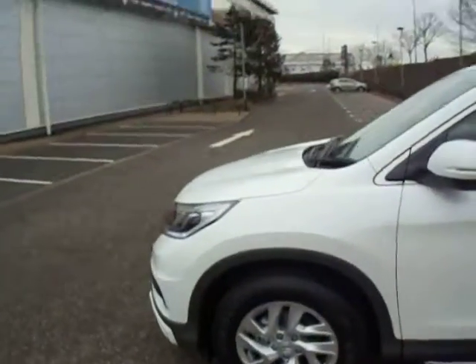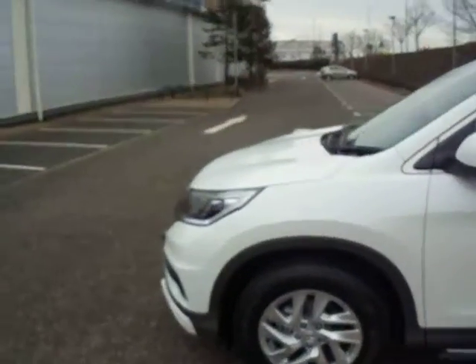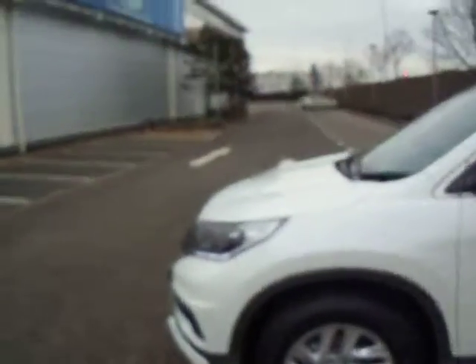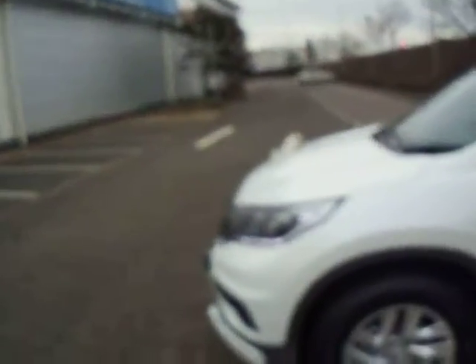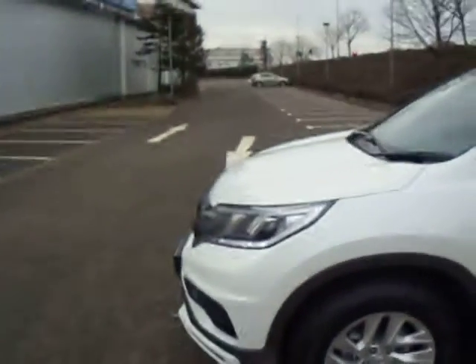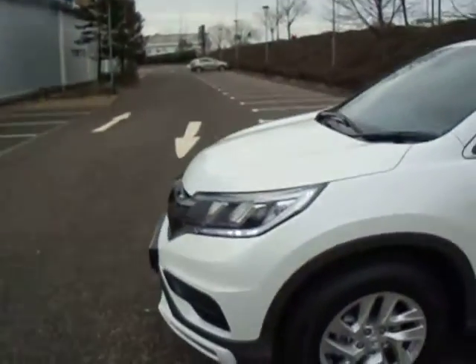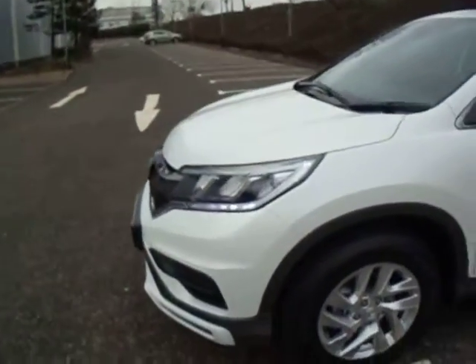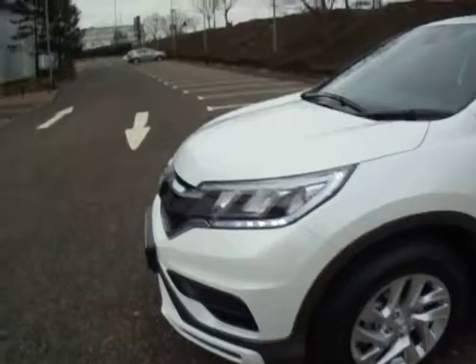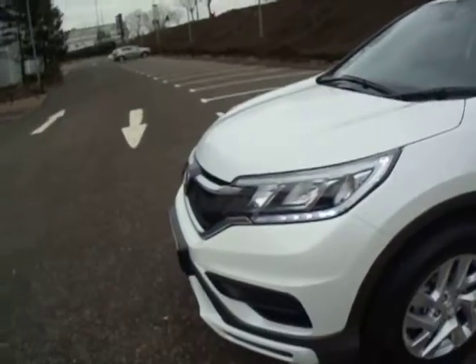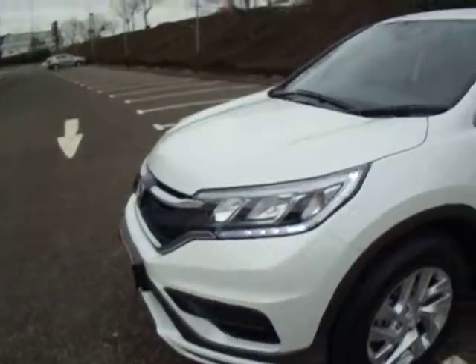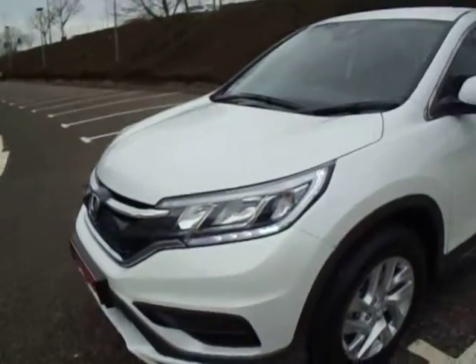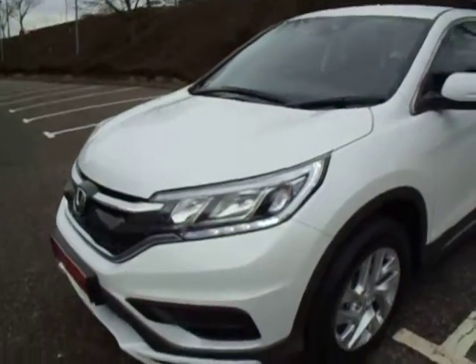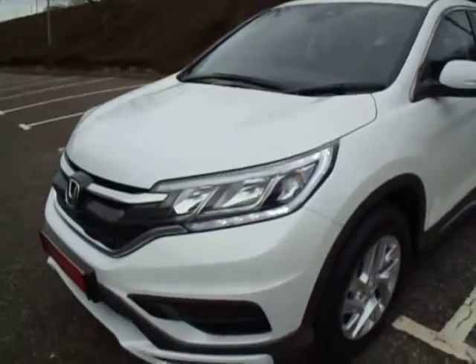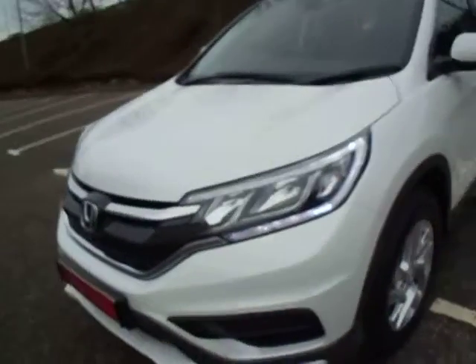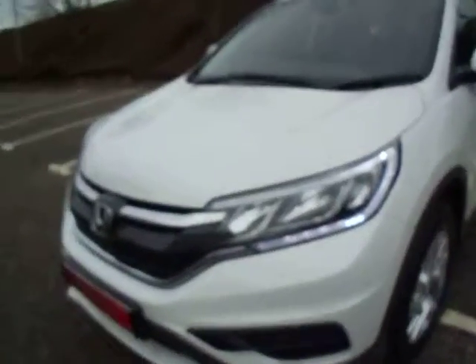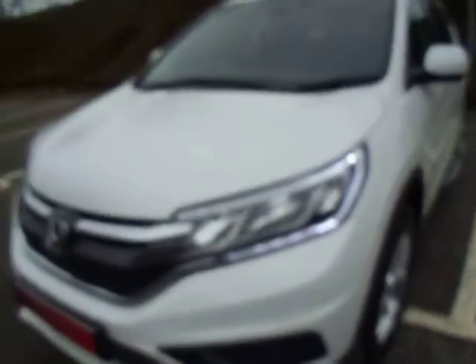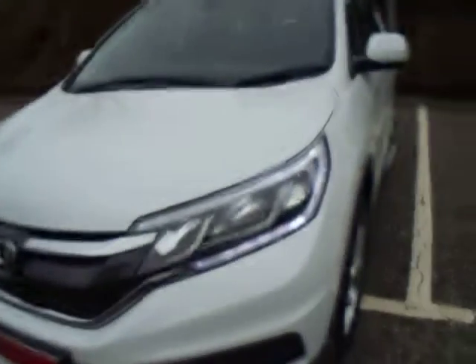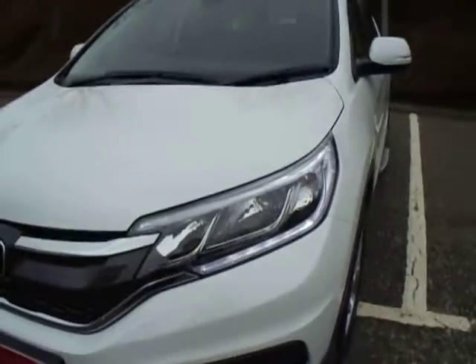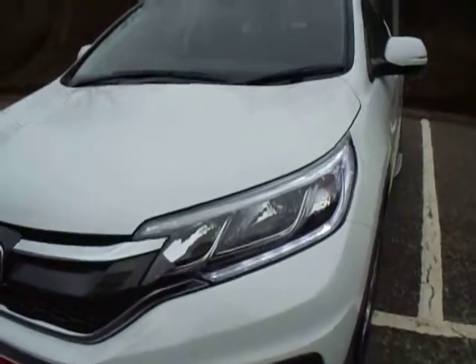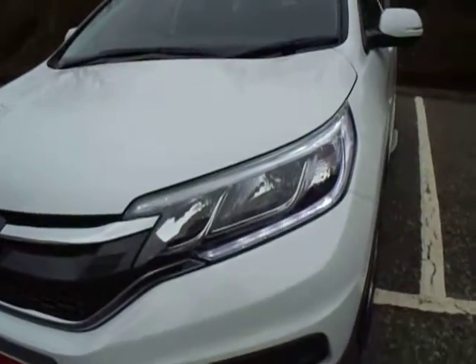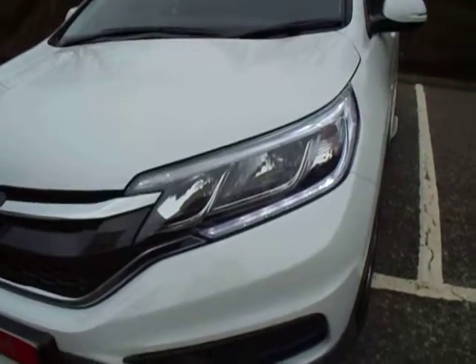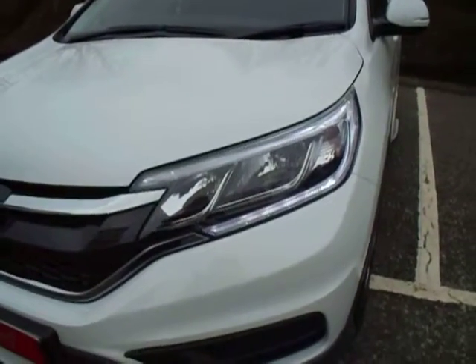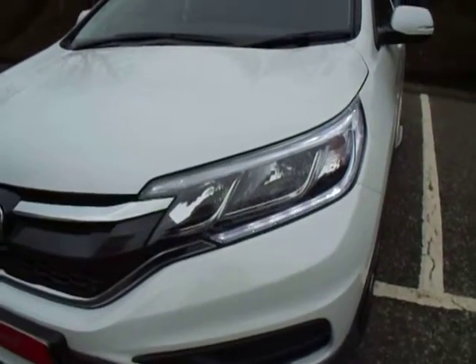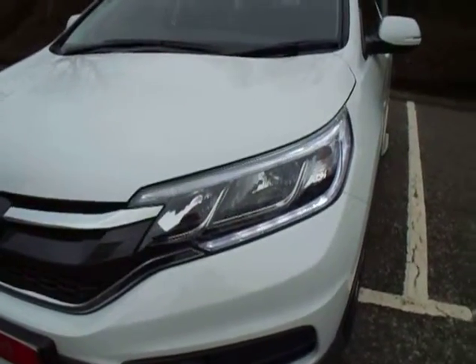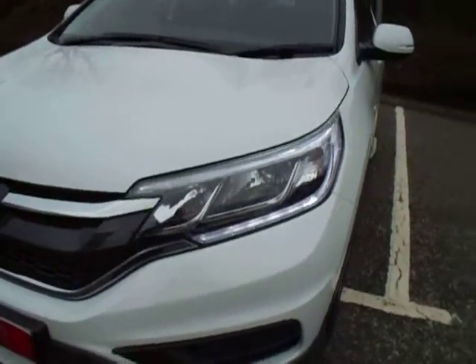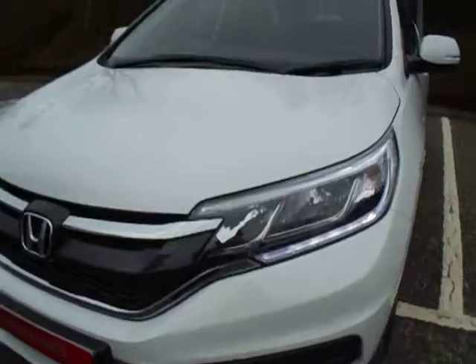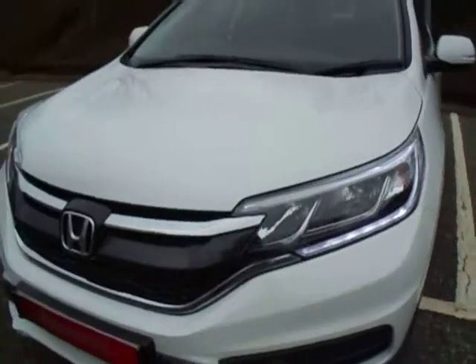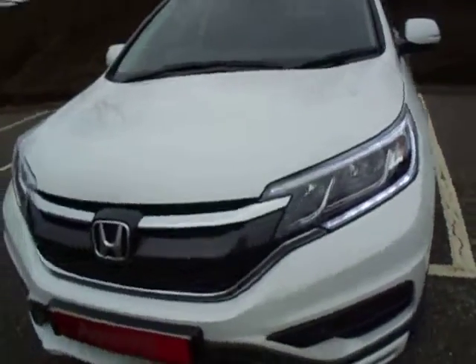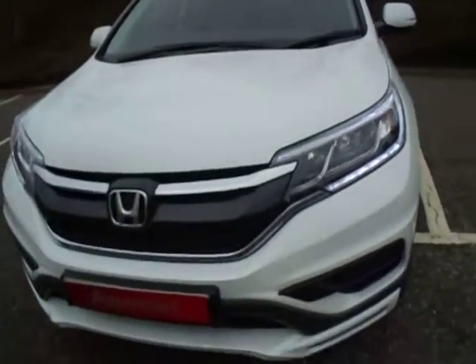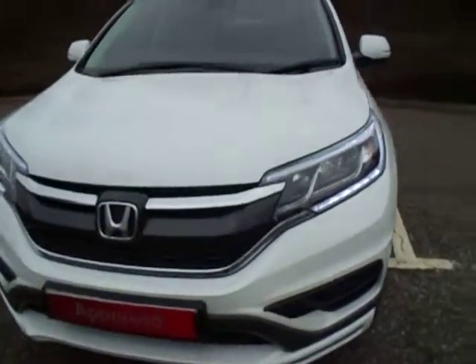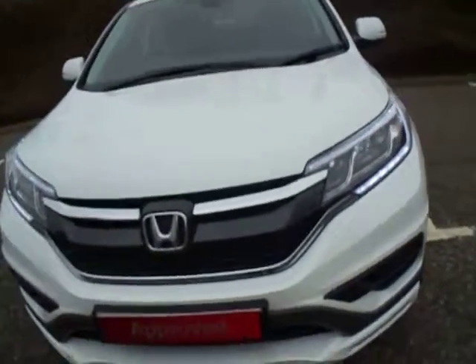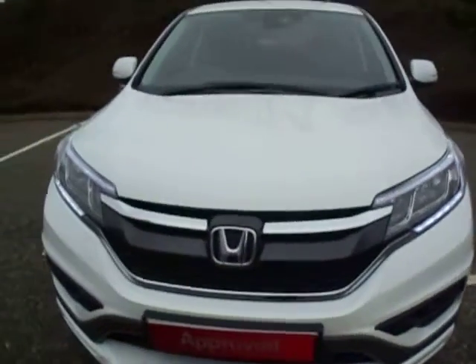Coming around the front of the vehicle, you'll be able to see we have the daytime running LED lights nicely wrapped around the headlights. There's also a nice chrome finish on the front.